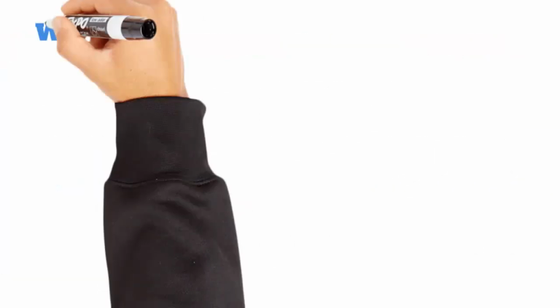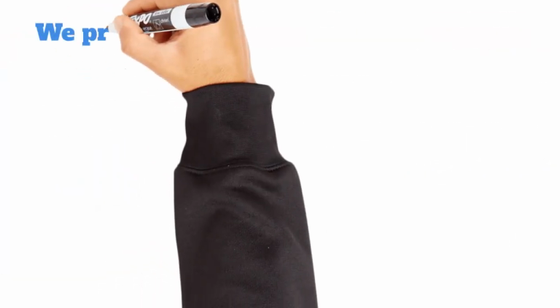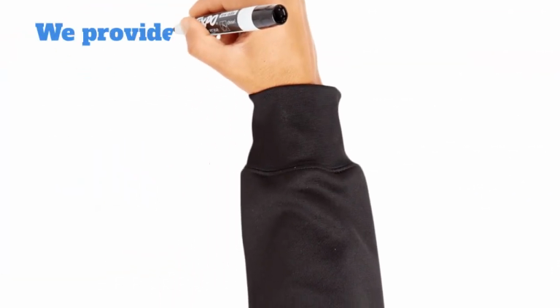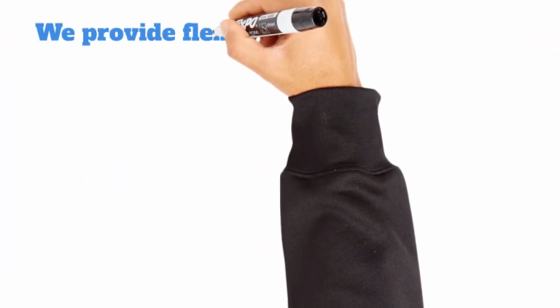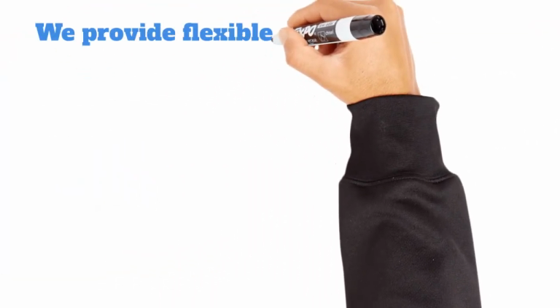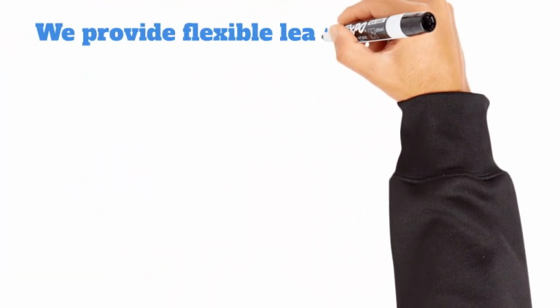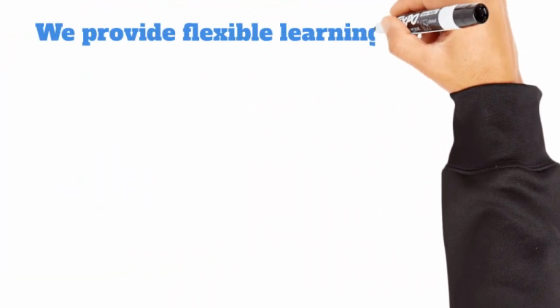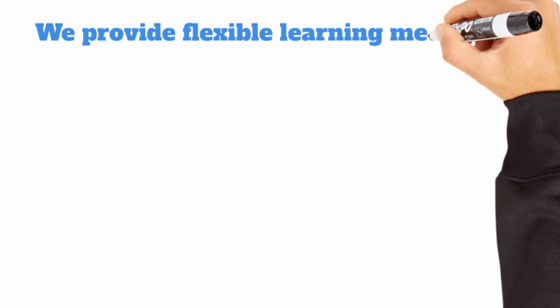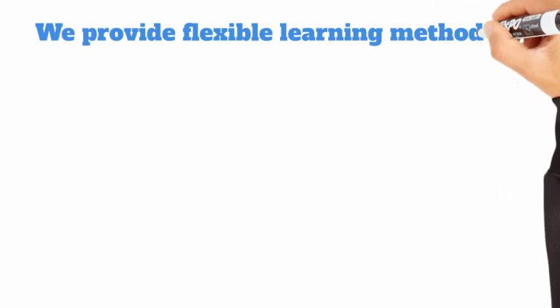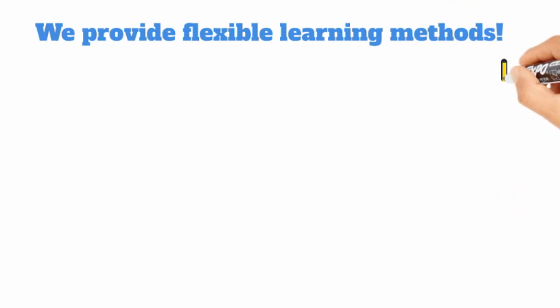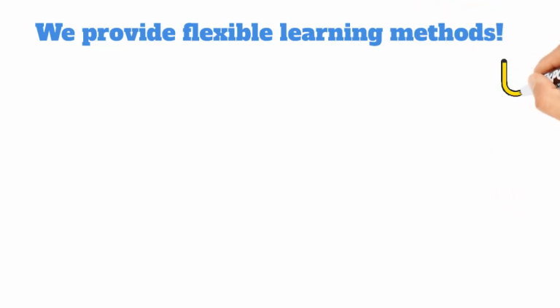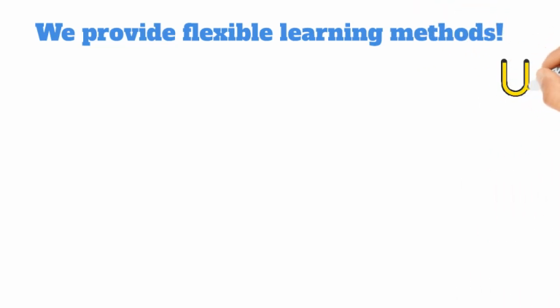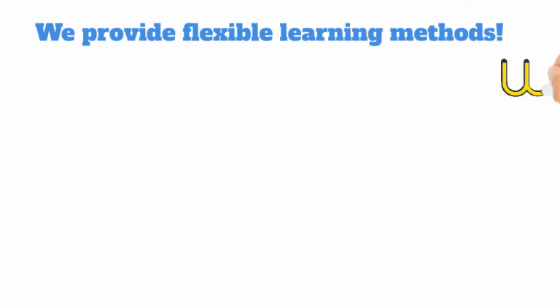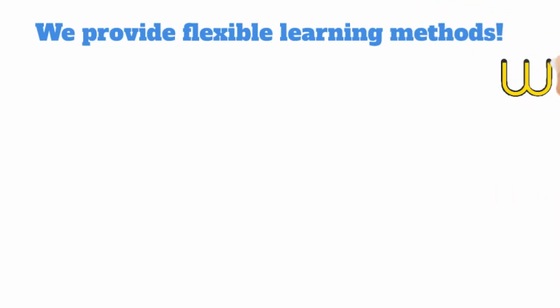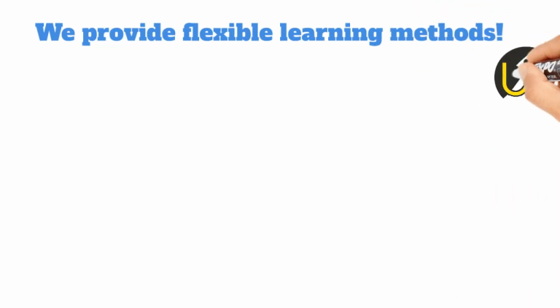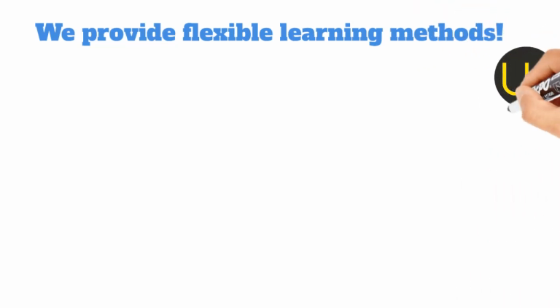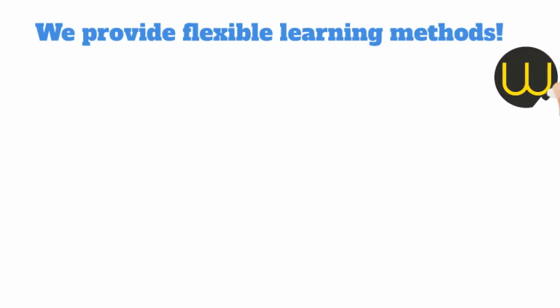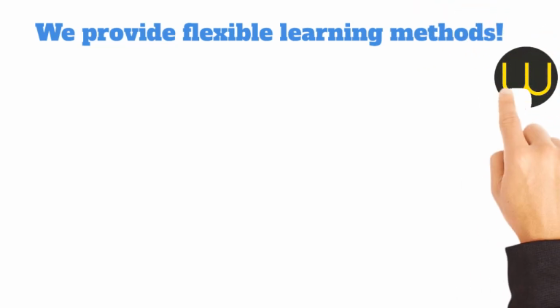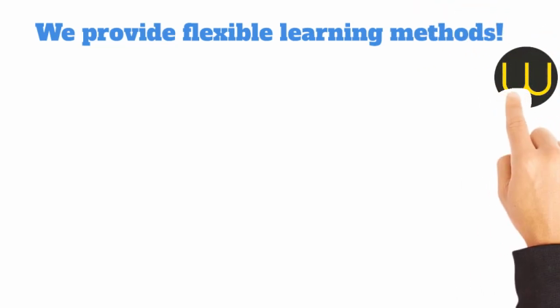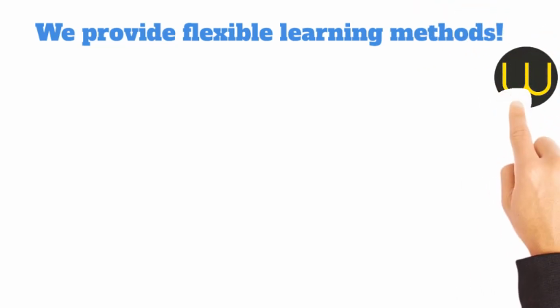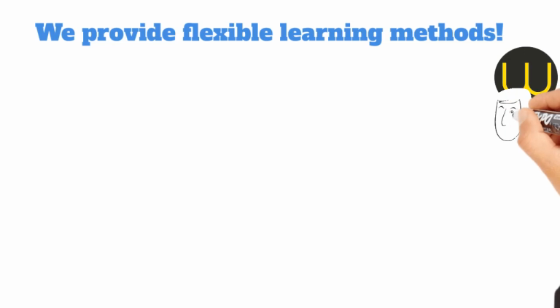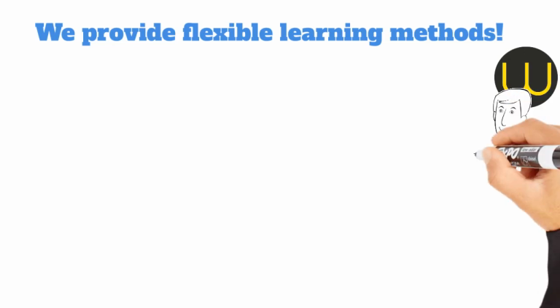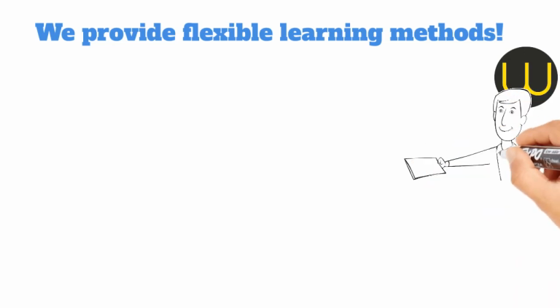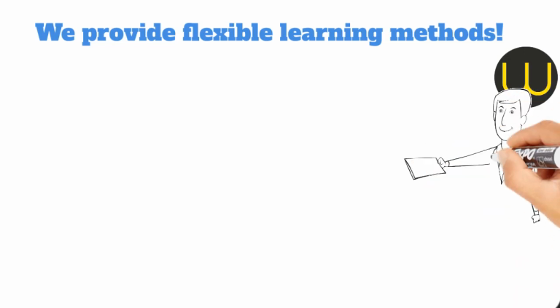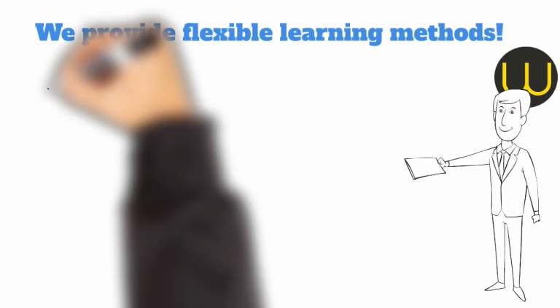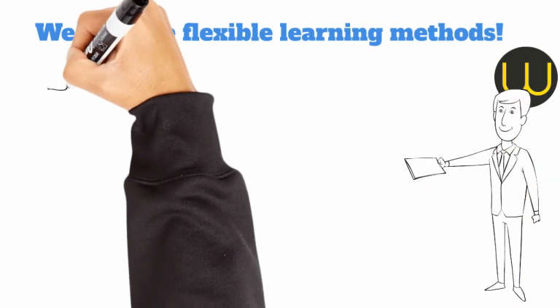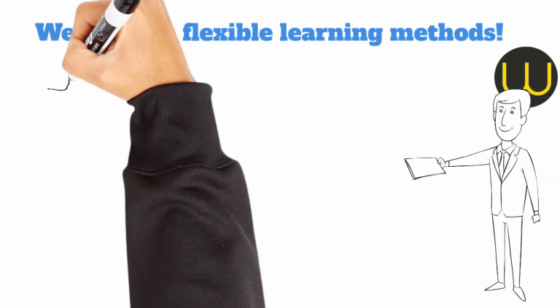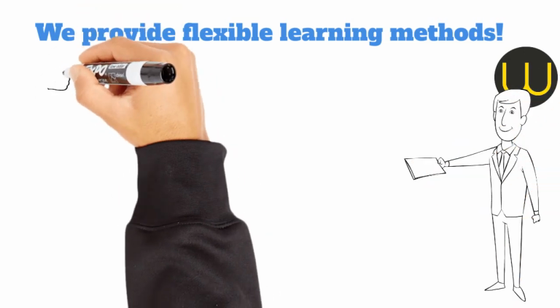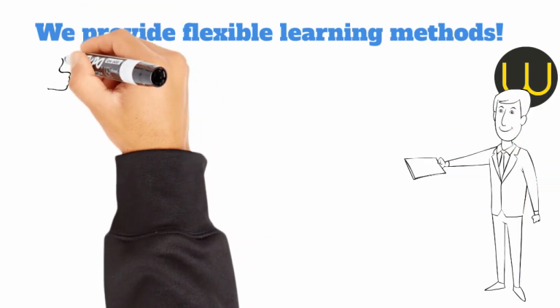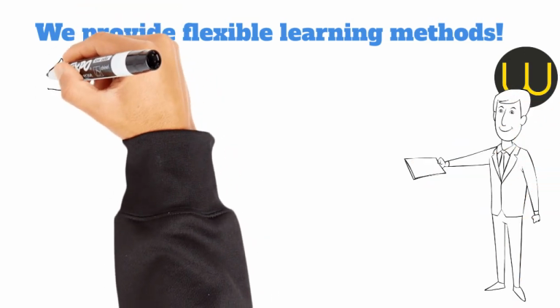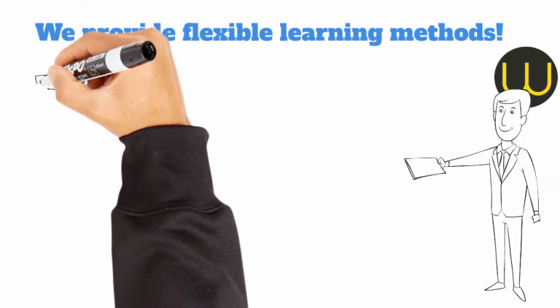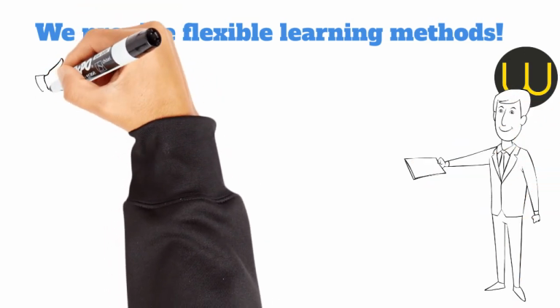At OneConnect, we provide flexible learning methods to accommodate your schedule, preferences, and pace of learning. Whether you're a beginner or looking to upgrade your digital skills, we've got the perfect setup for you.